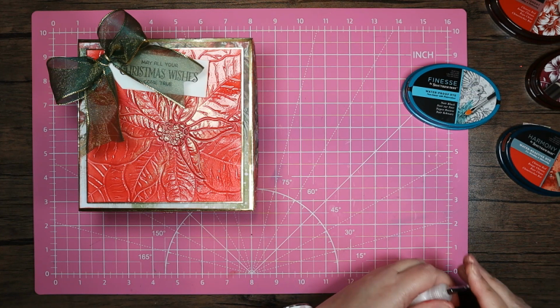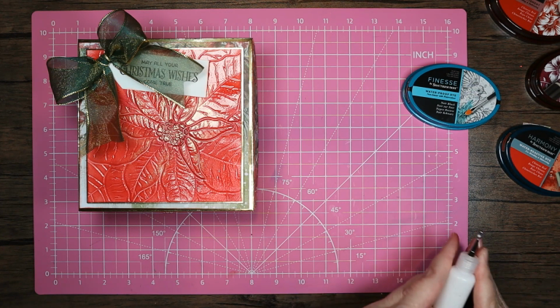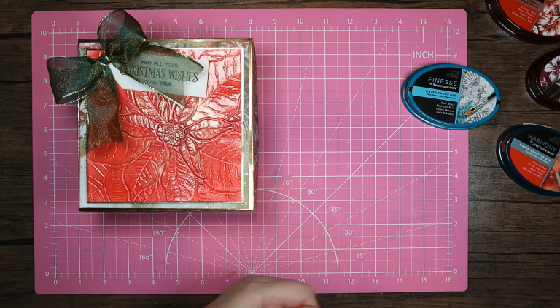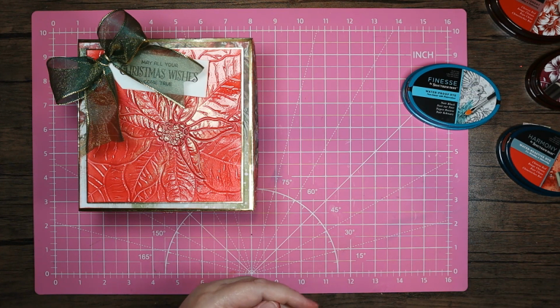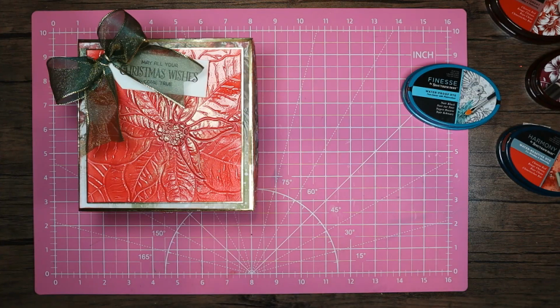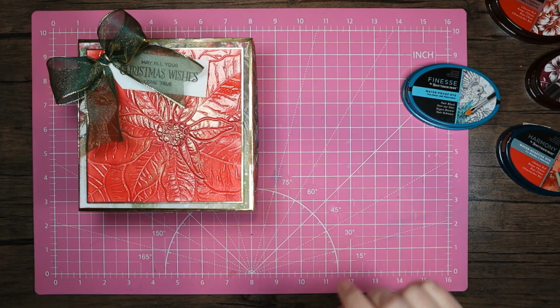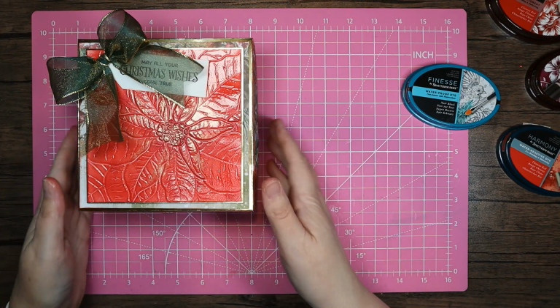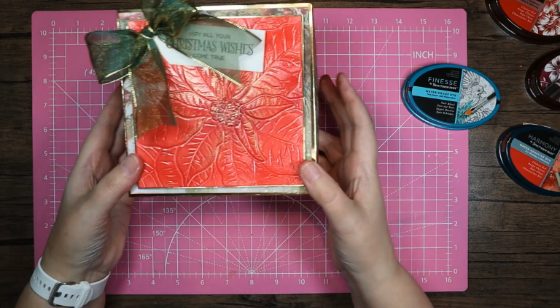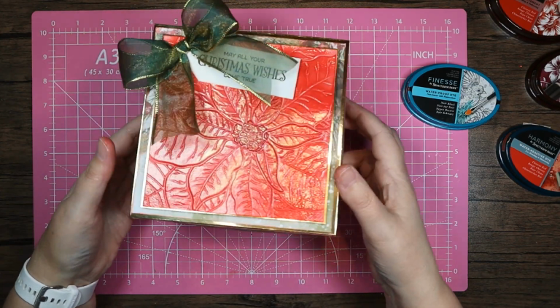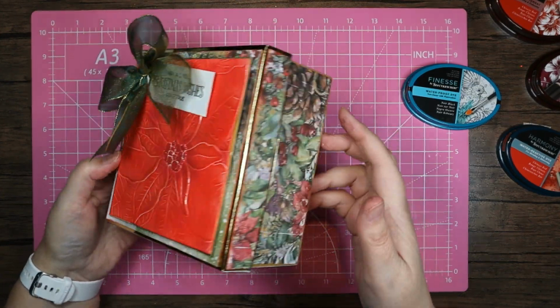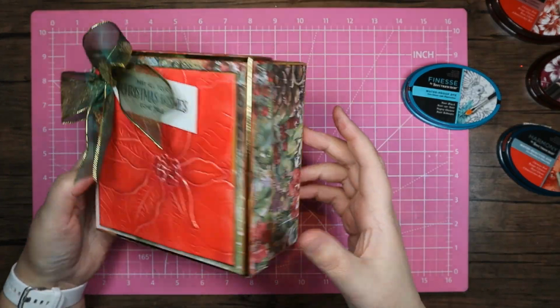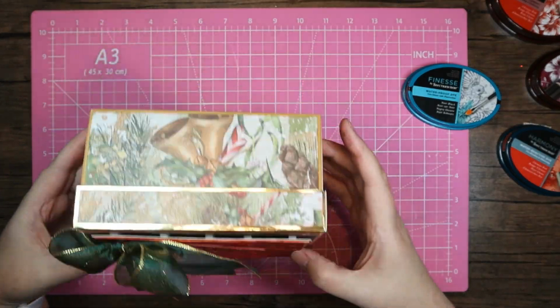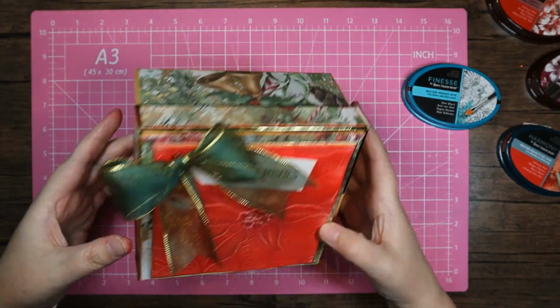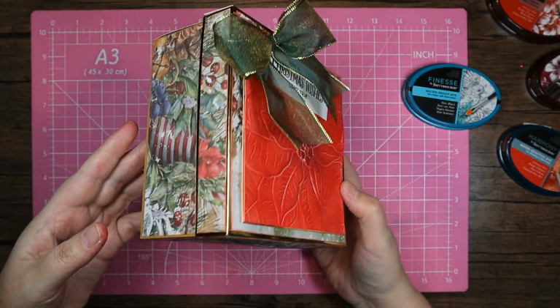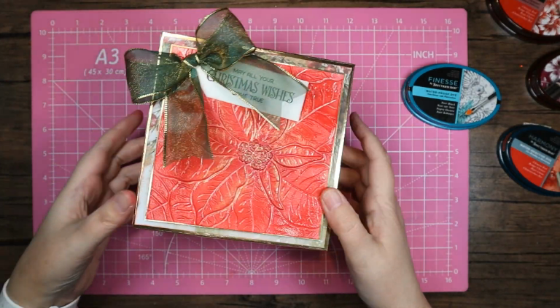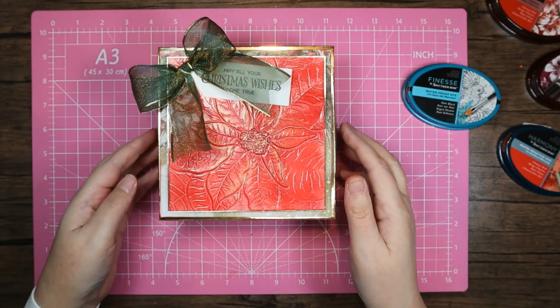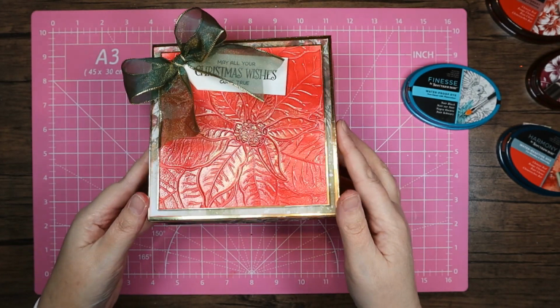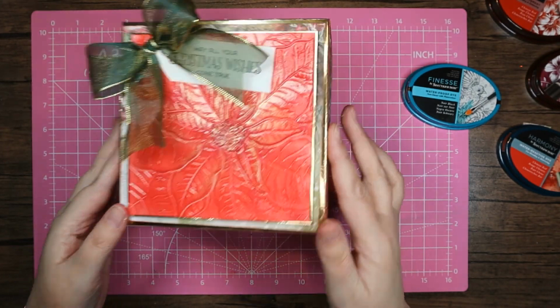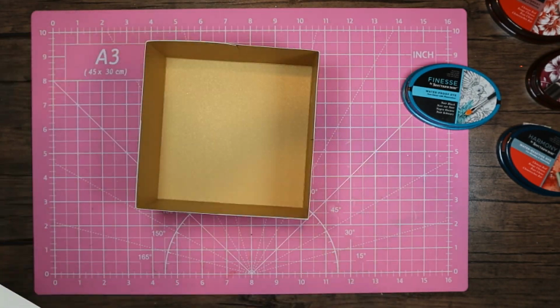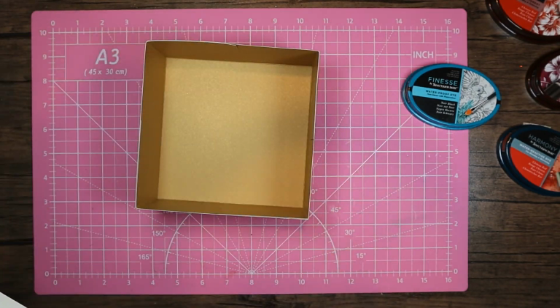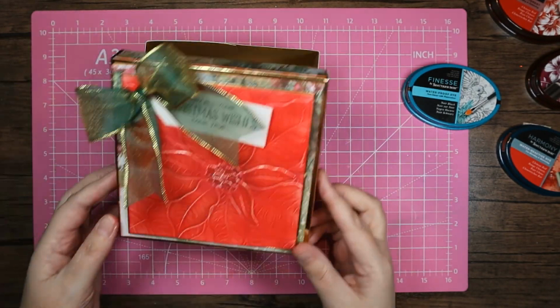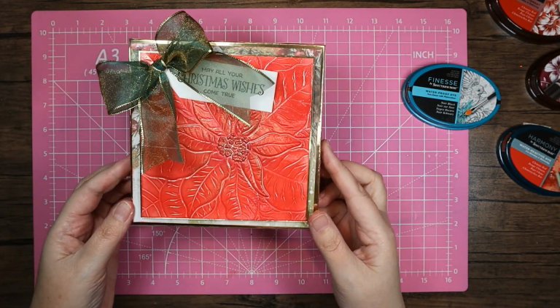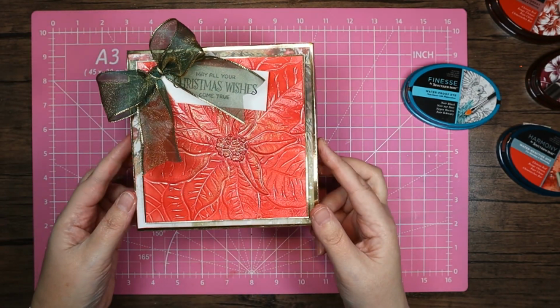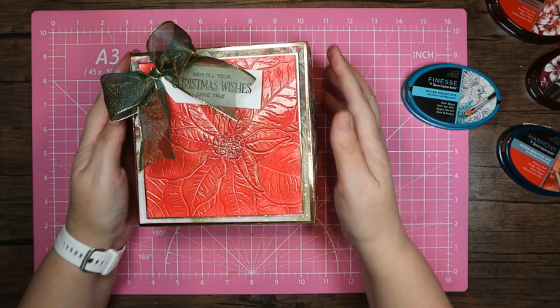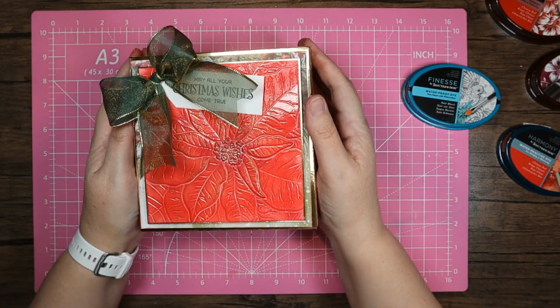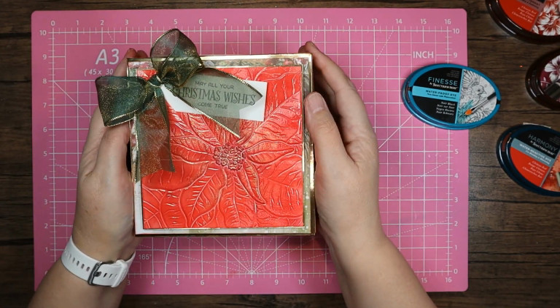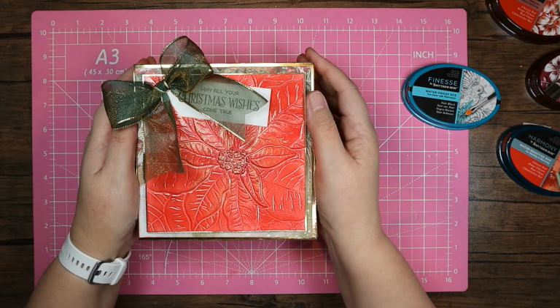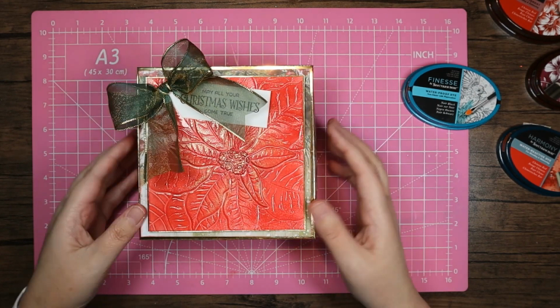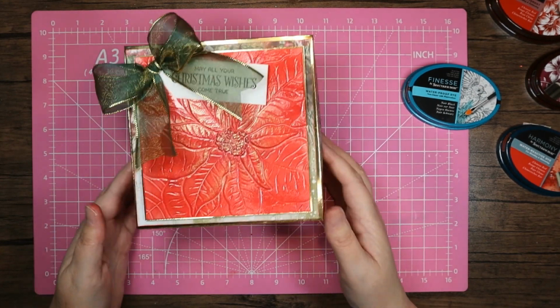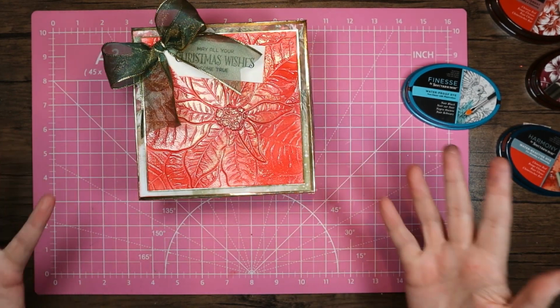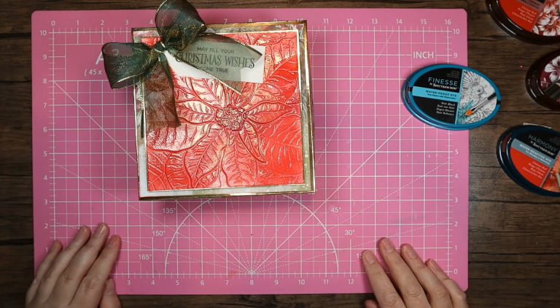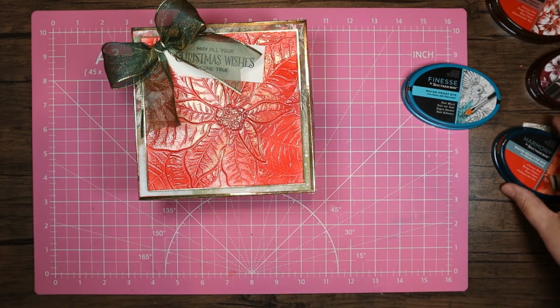It's been a bit of a session really! But that's the little box we've managed to create today. Nice on the inside too — quite nice and deep so you can get something decent in it, like a scarf.